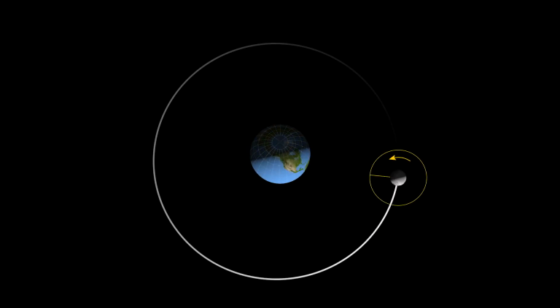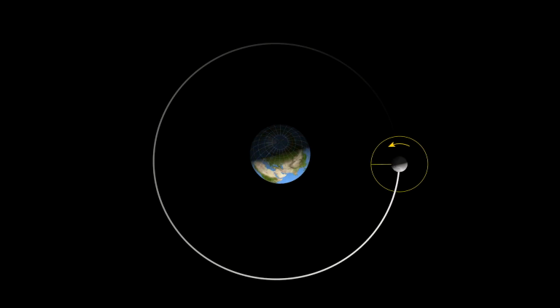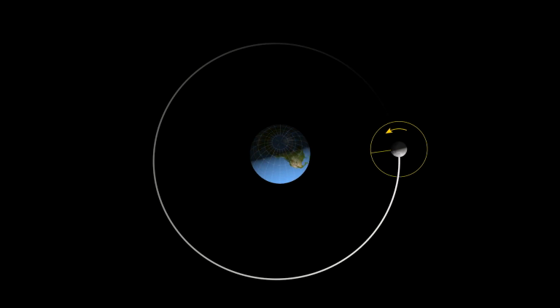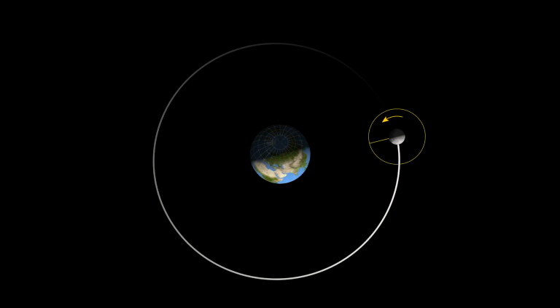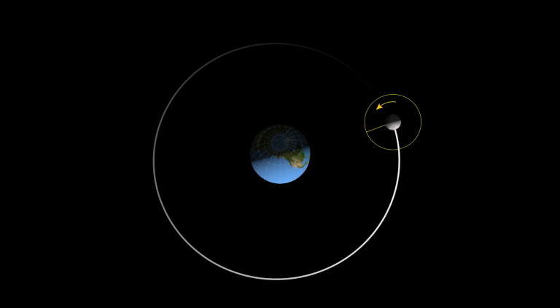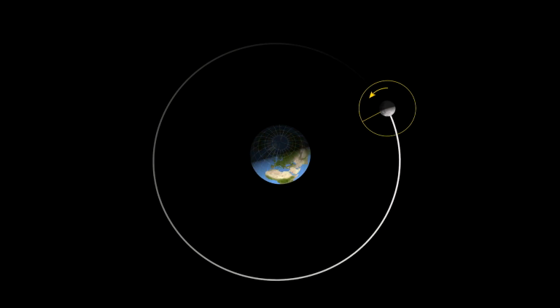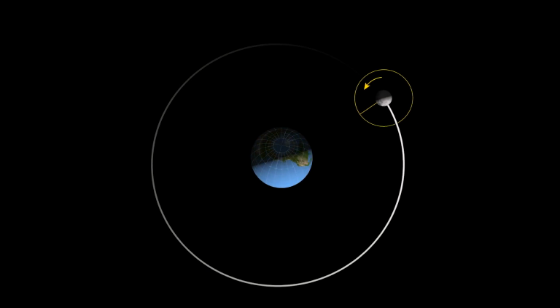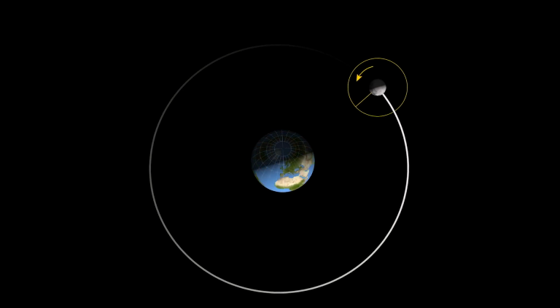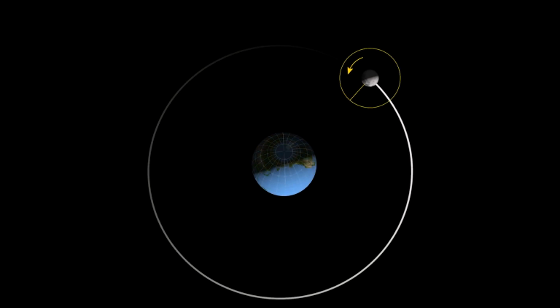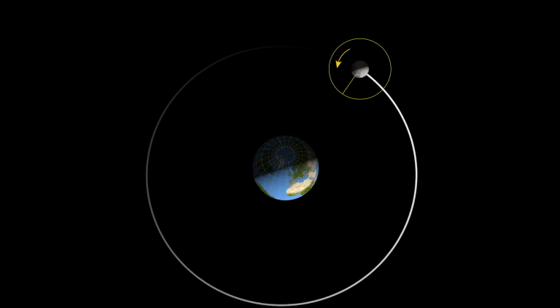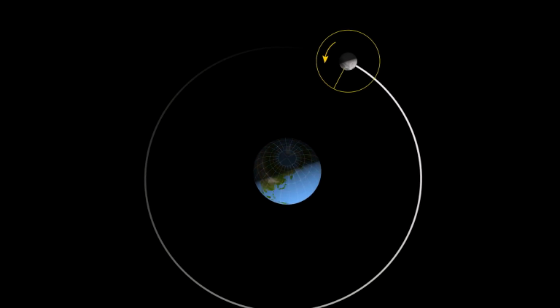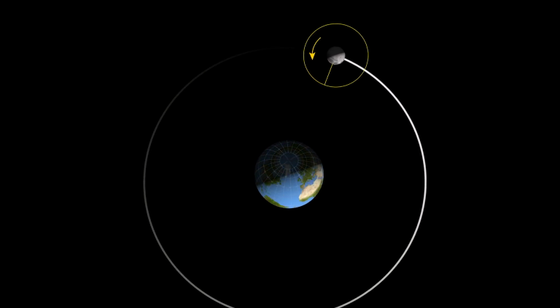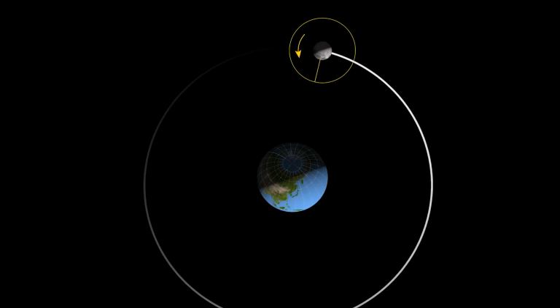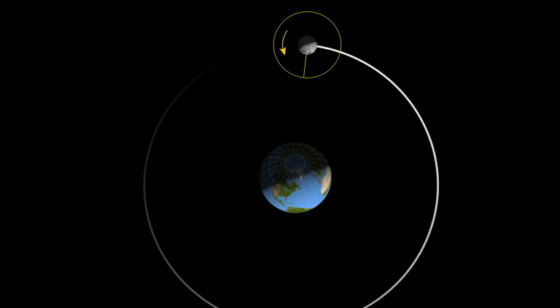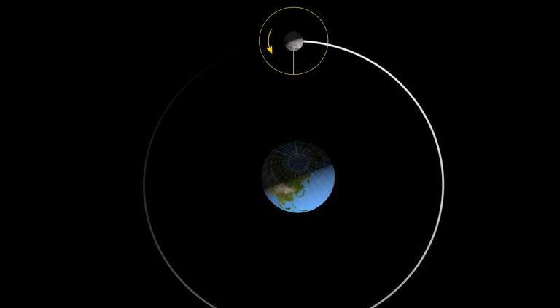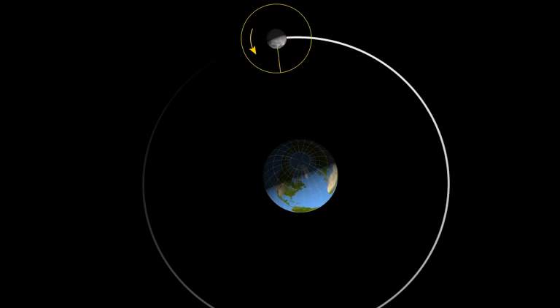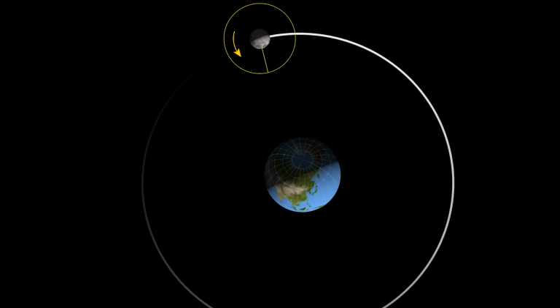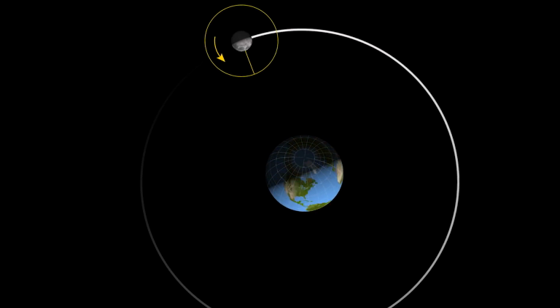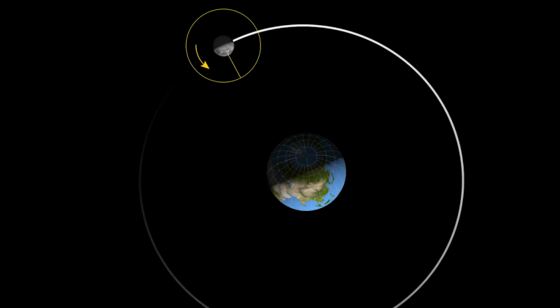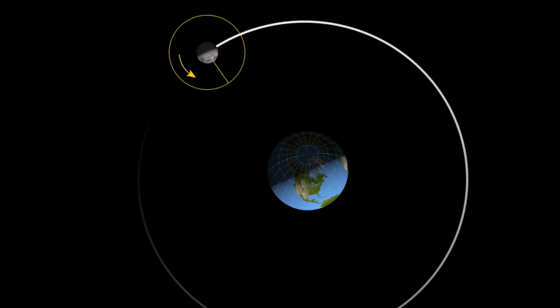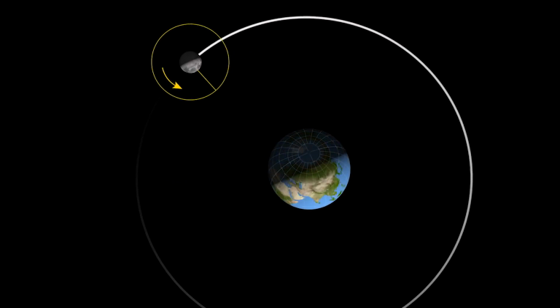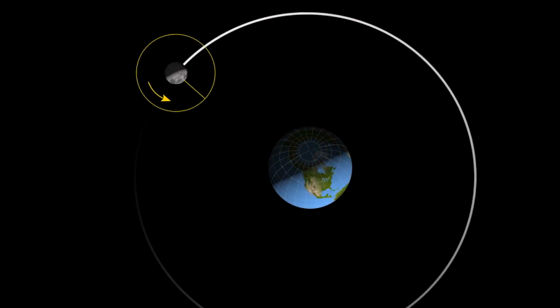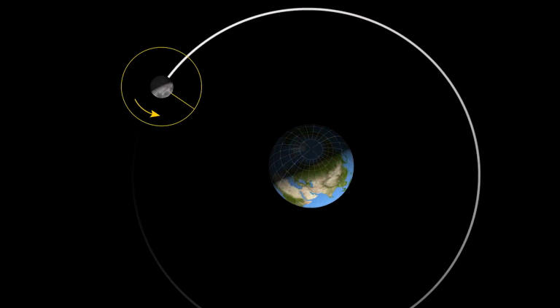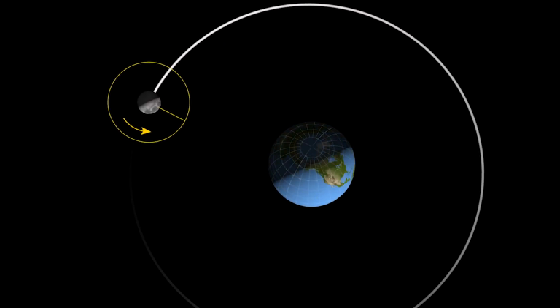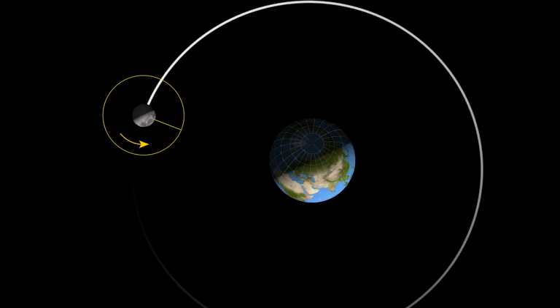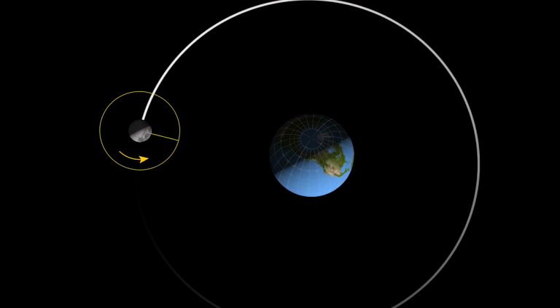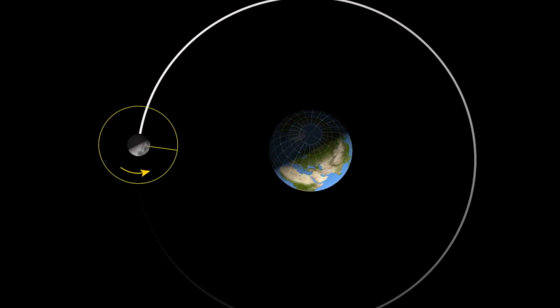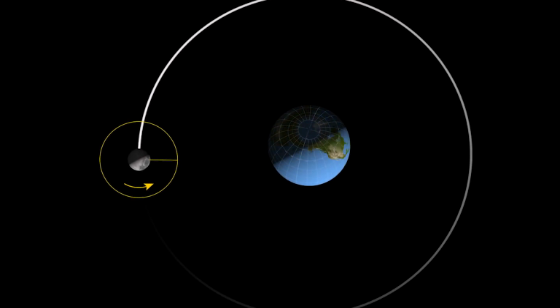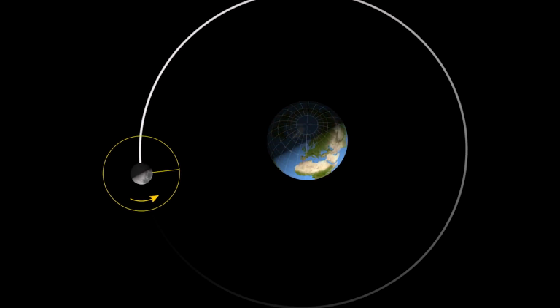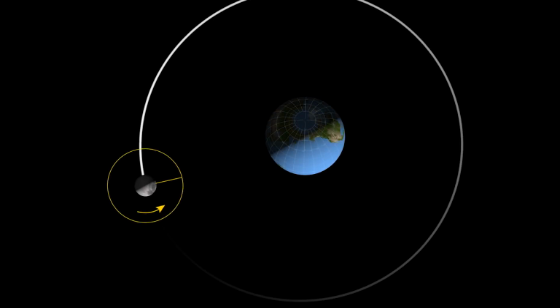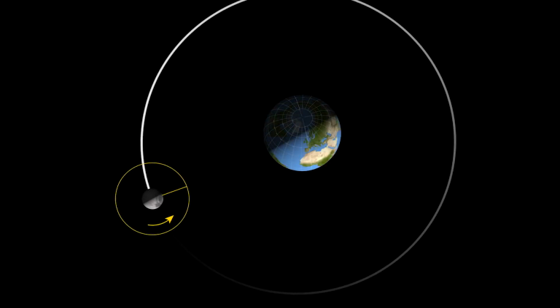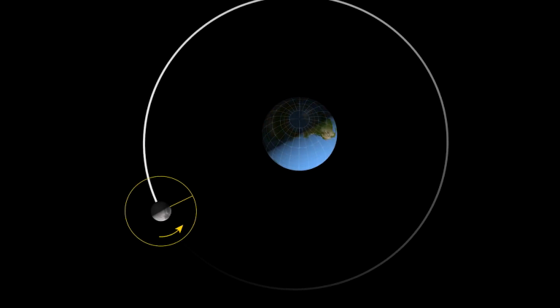We always see the near side of the moon, because as the moon orbits around the Earth, it is also continuously turning. In fact, it rotates at the same rate it orbits the Earth, on average.